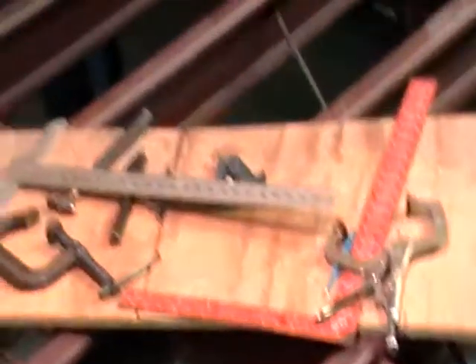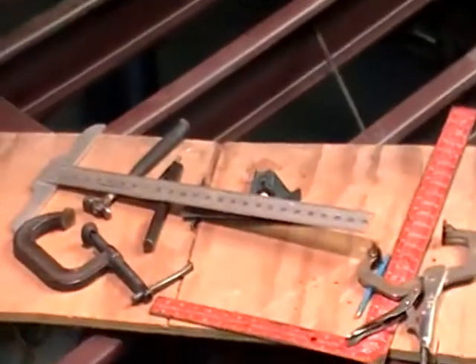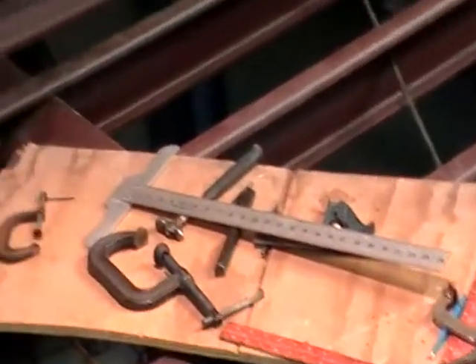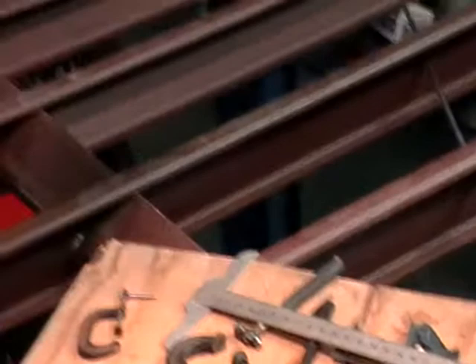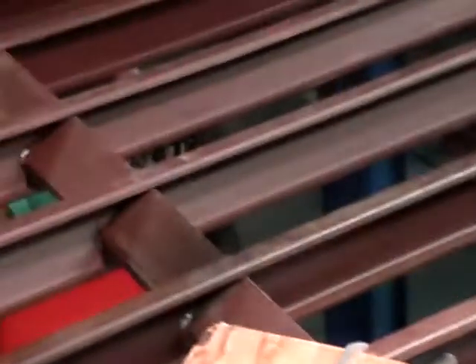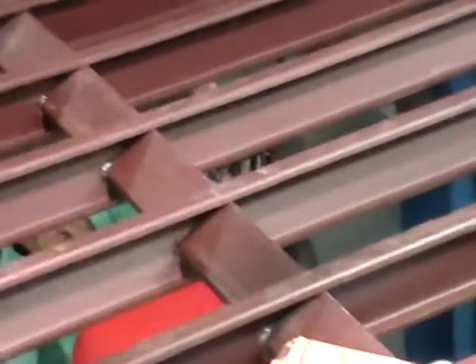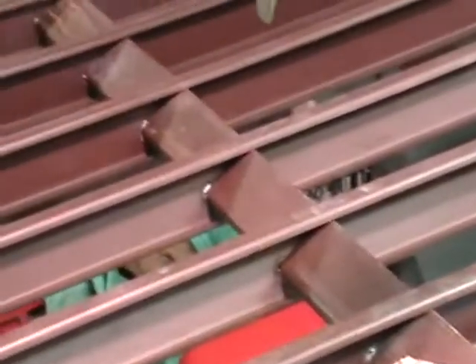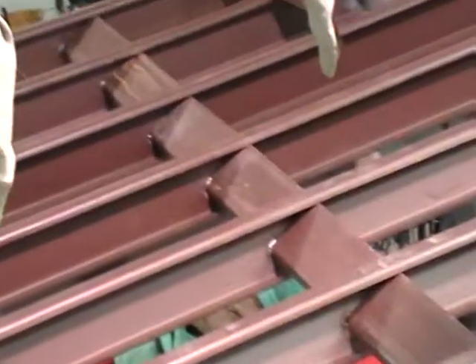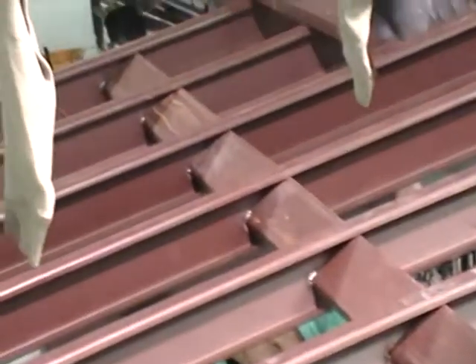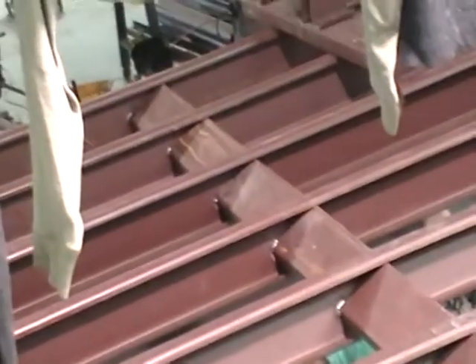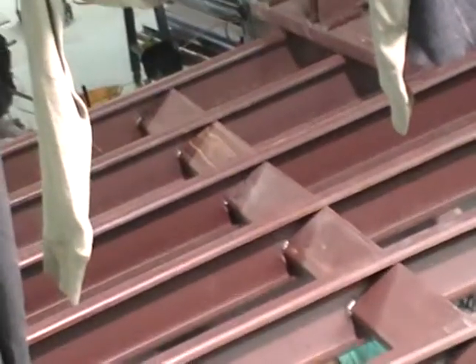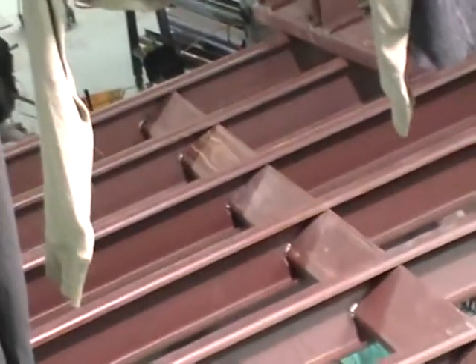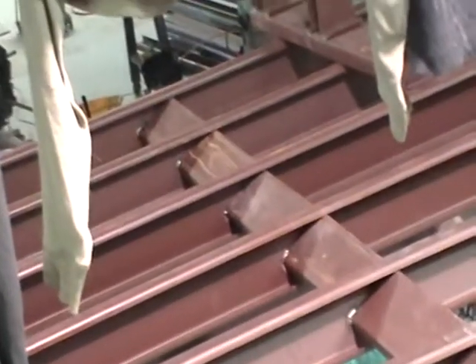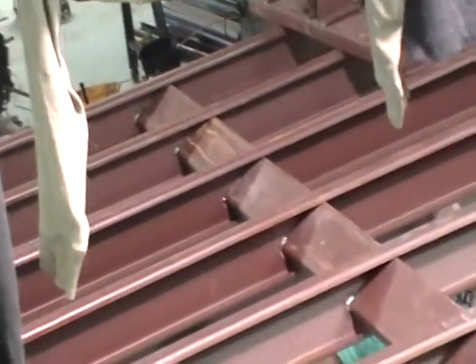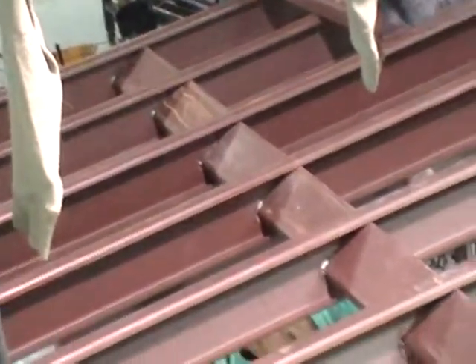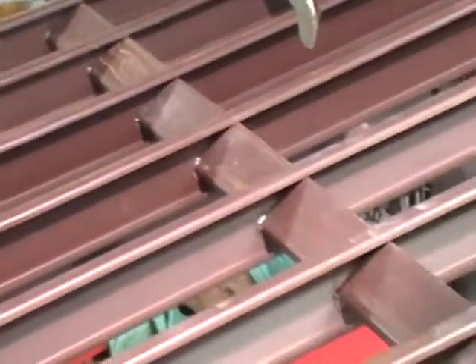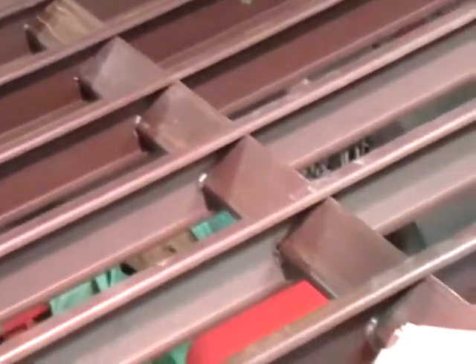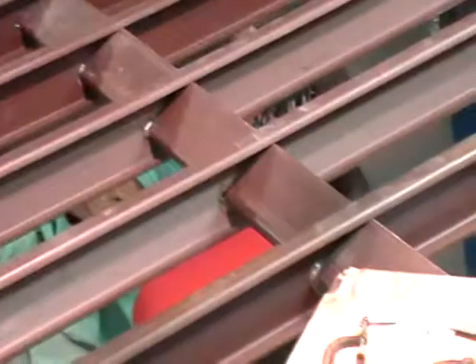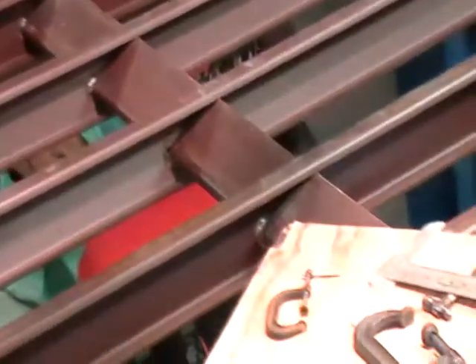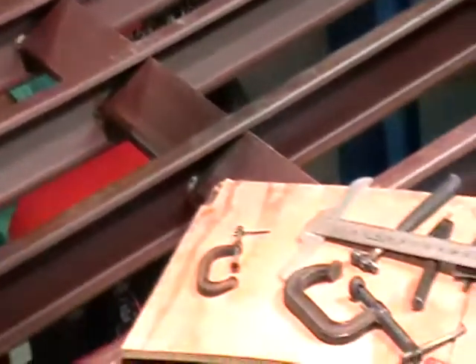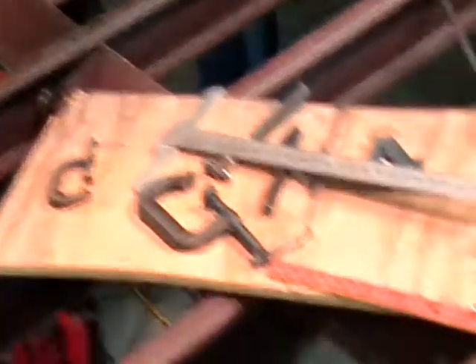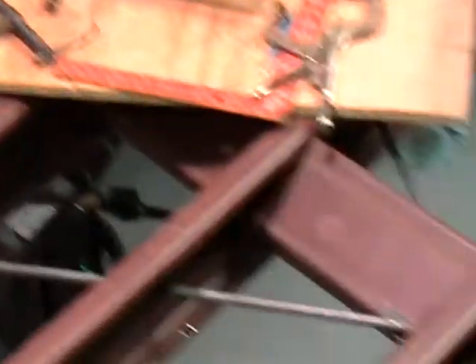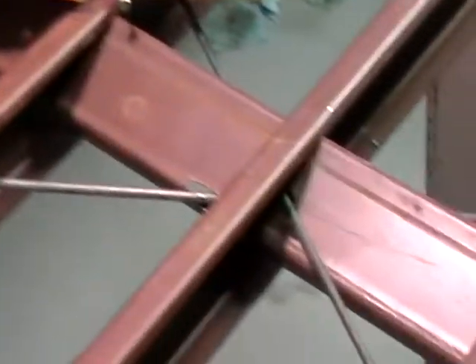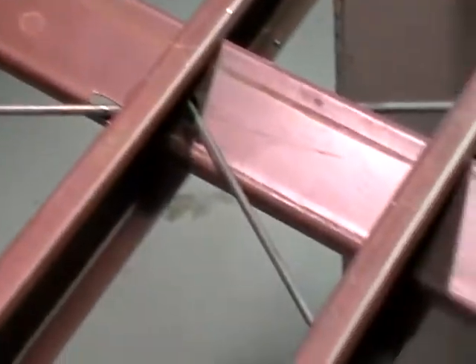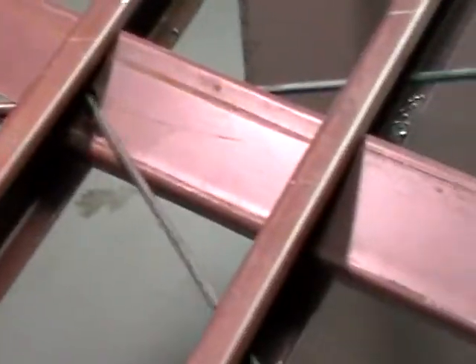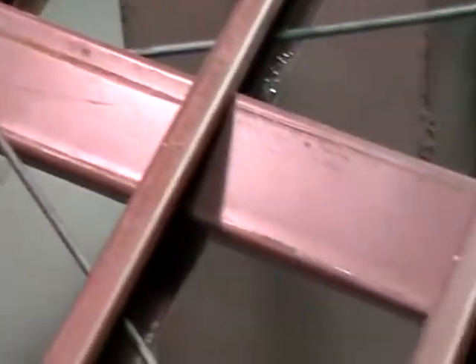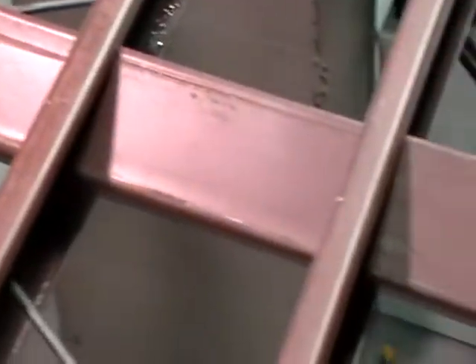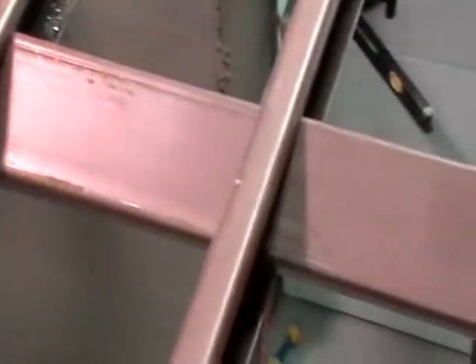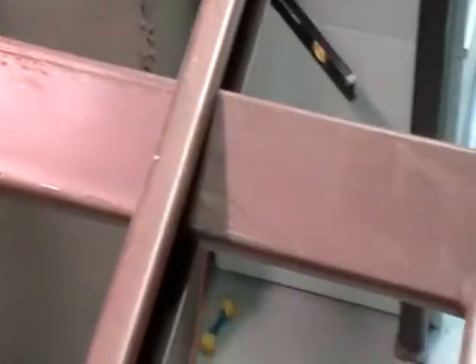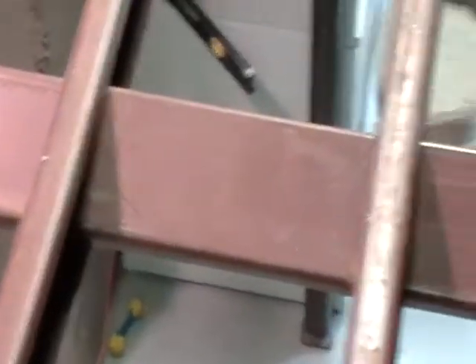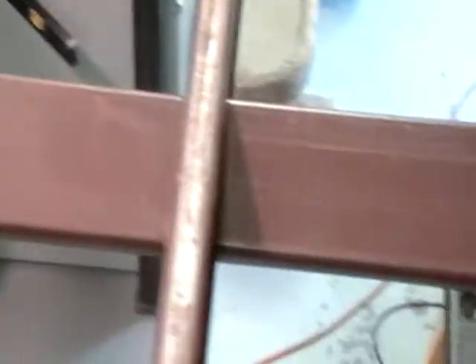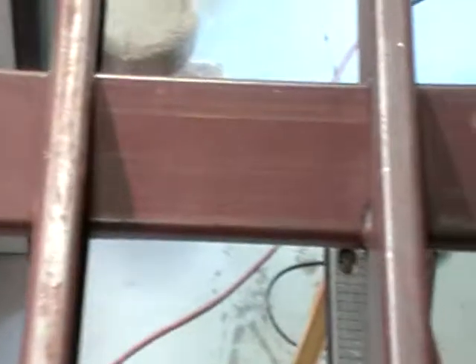These spacers were there because the purlins tend to pull when you weld them up. In order to straighten them out, I needed spacers in there to force everything into place. It gives it a lot more rigidity as well.